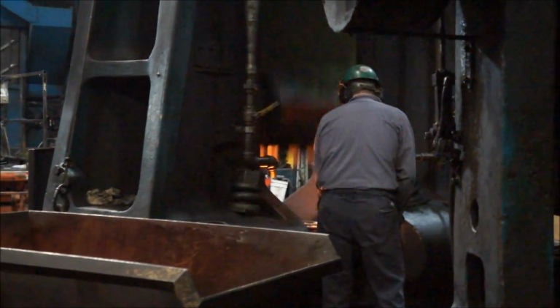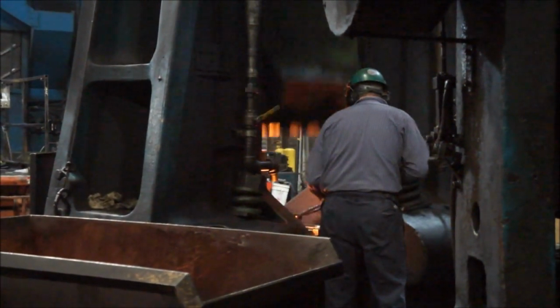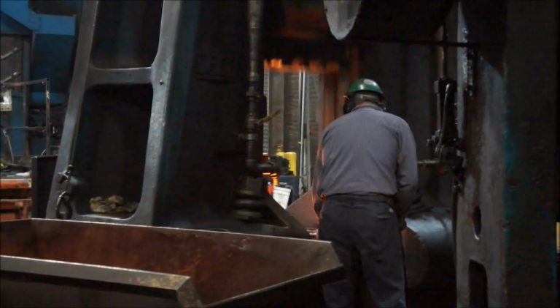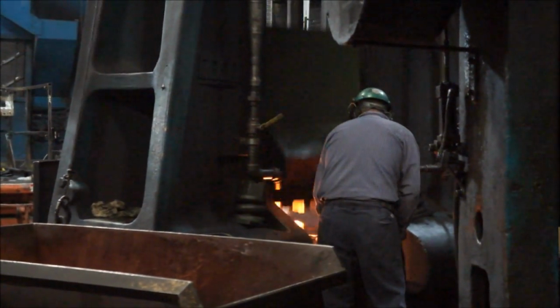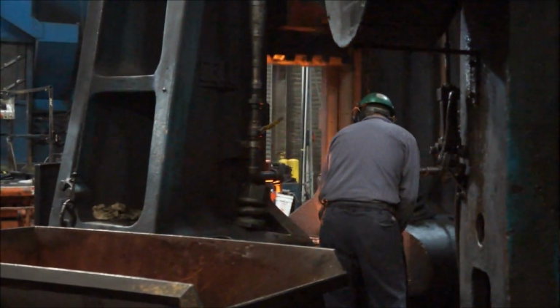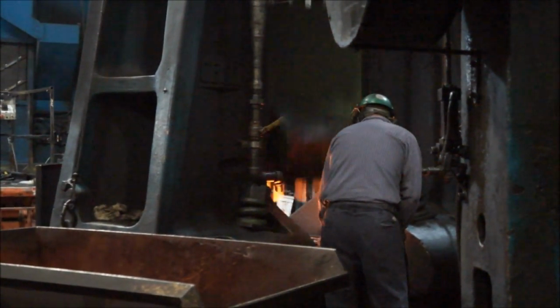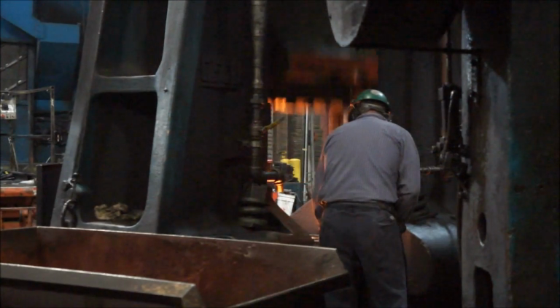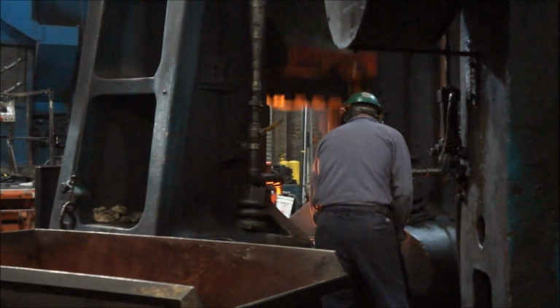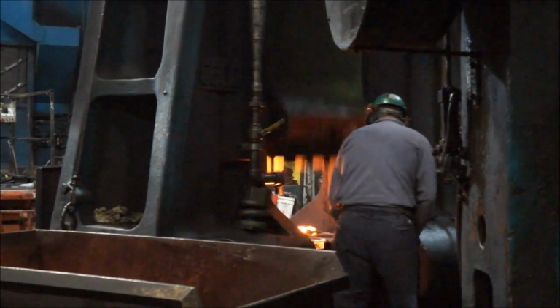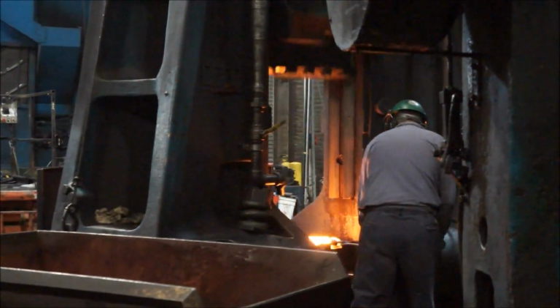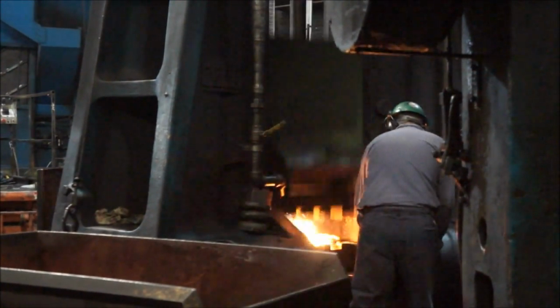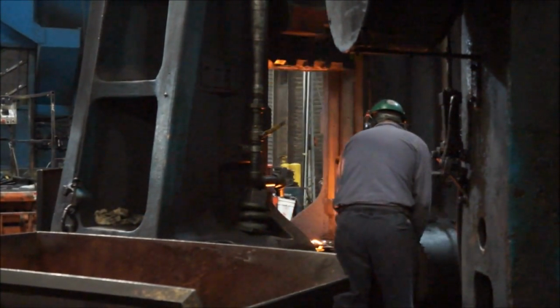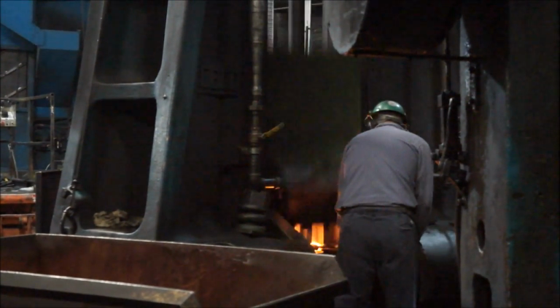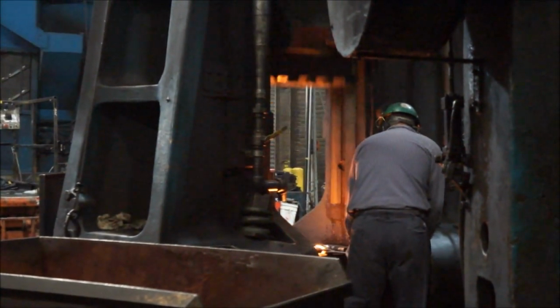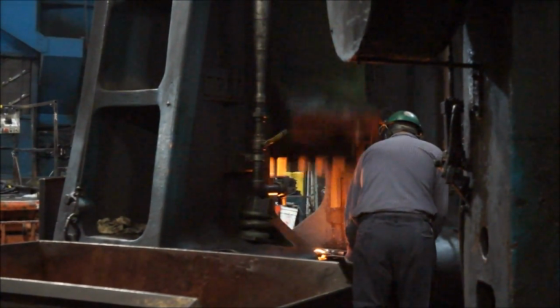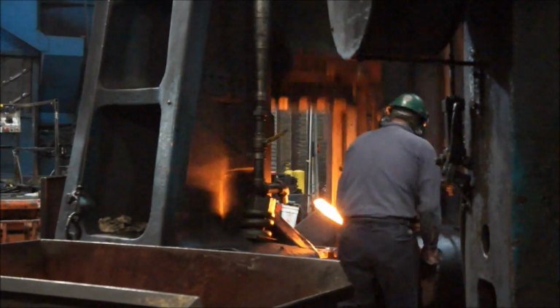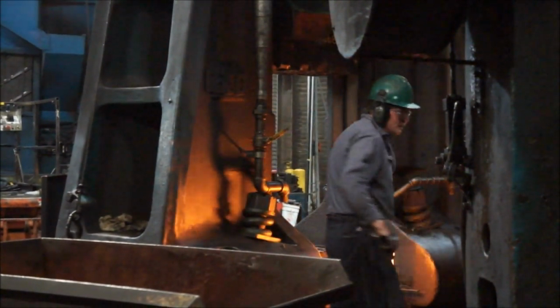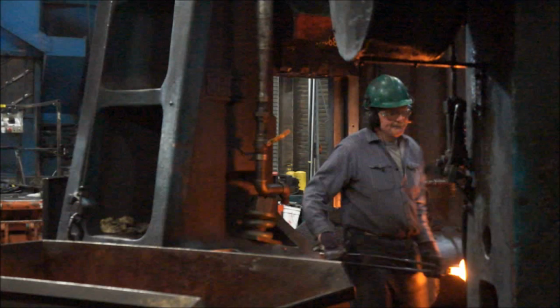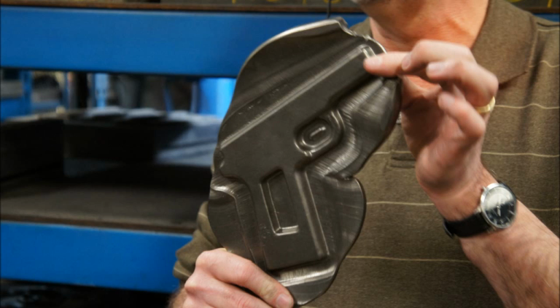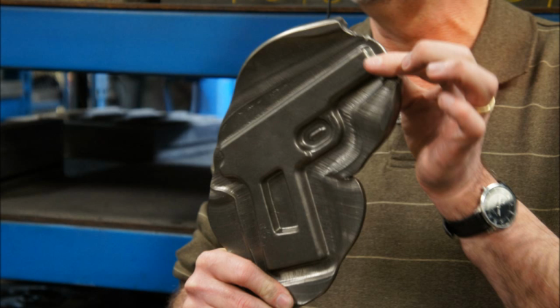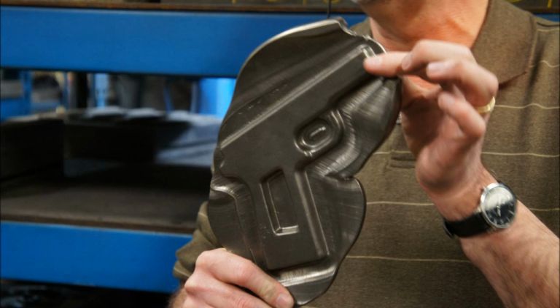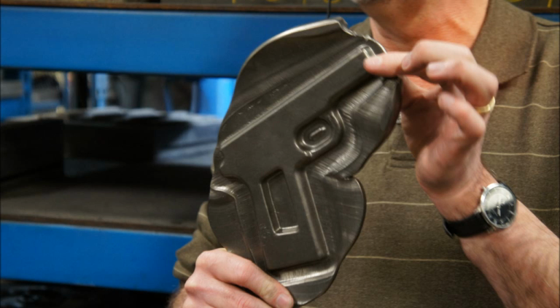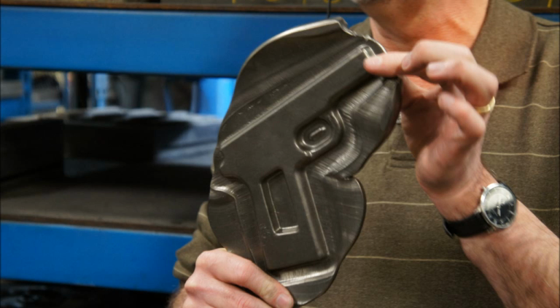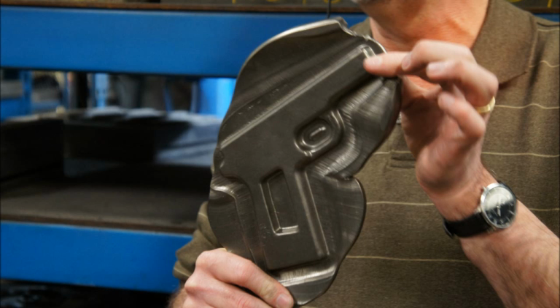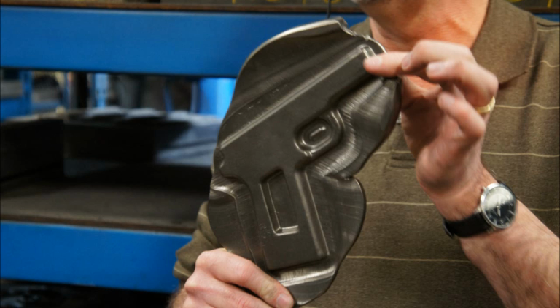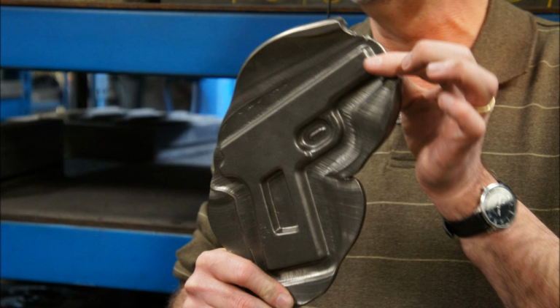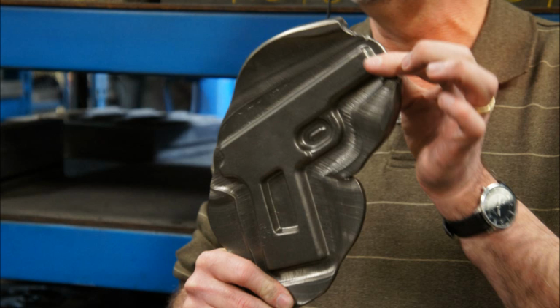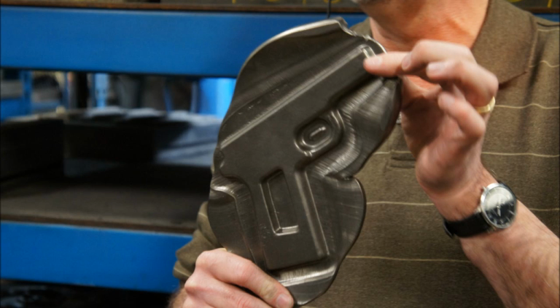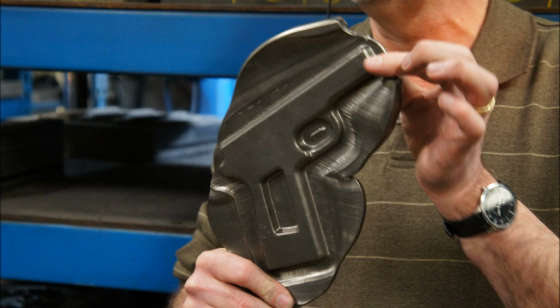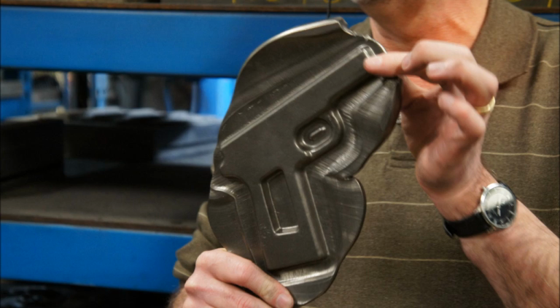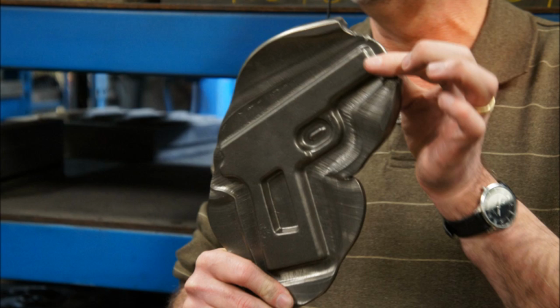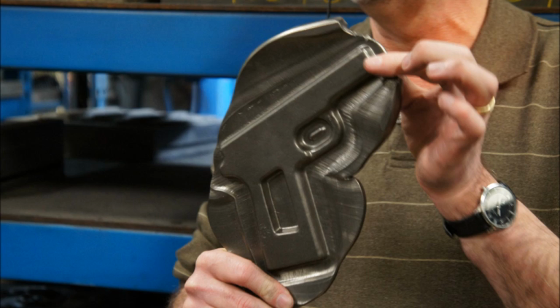First thing they're going to do is hit the frame with this giant hammer, which is going to create the initial impressions in the metal. It takes five to seven strikes to create this part that you see here, which is the bottom of the actual frame.